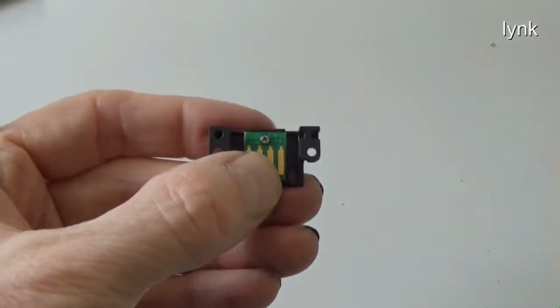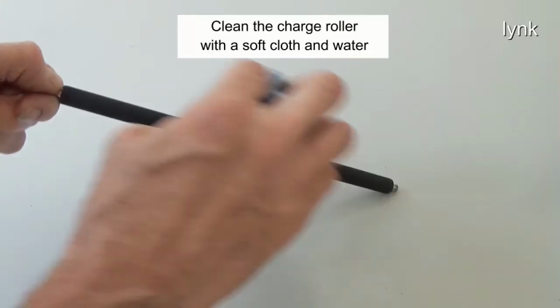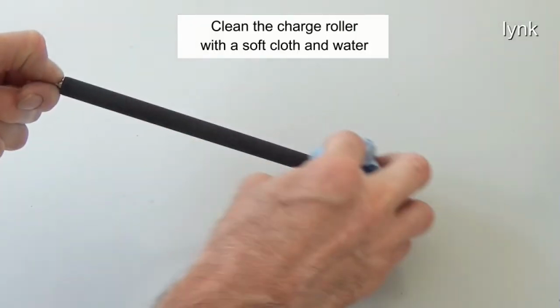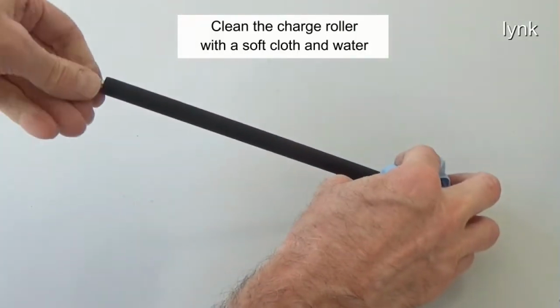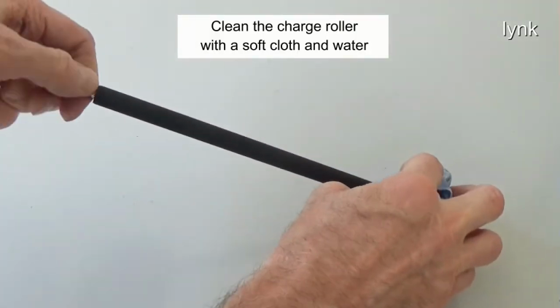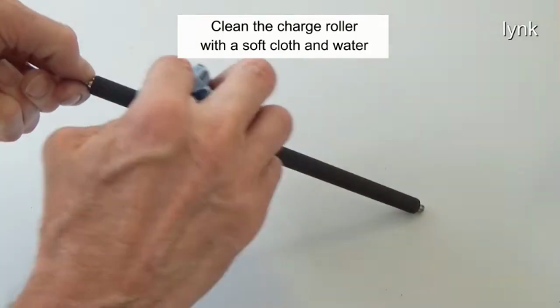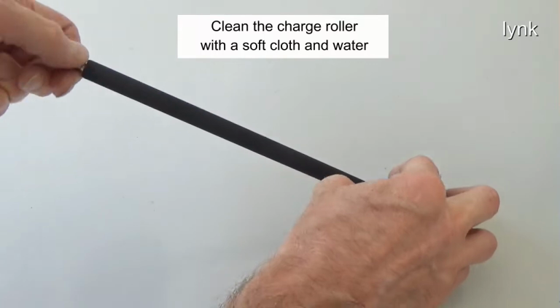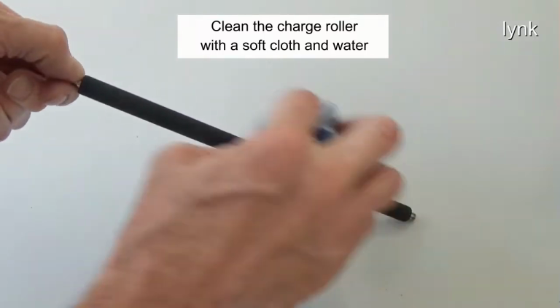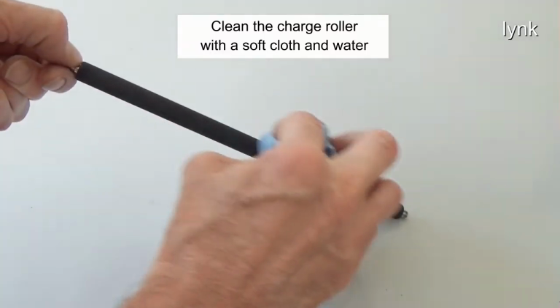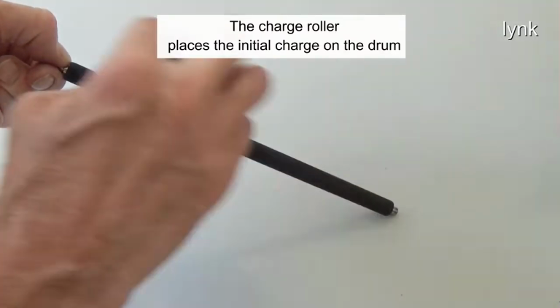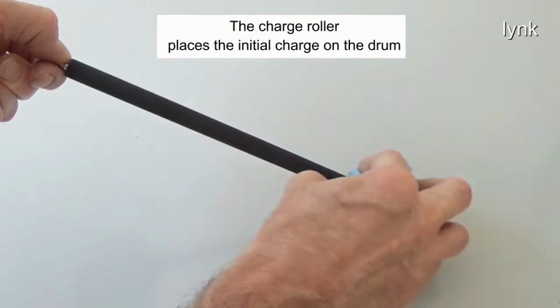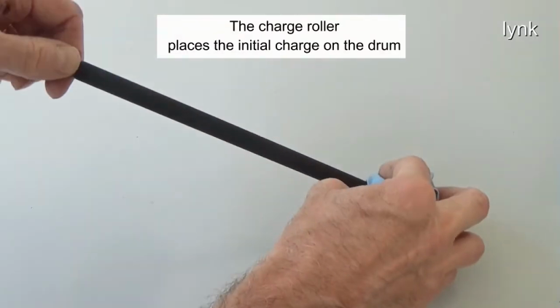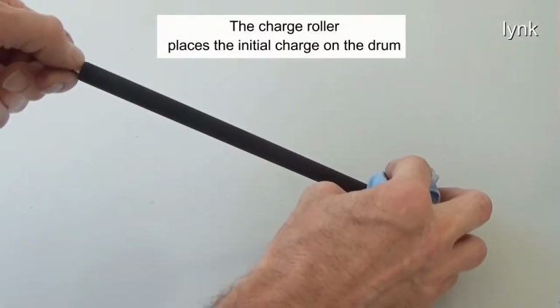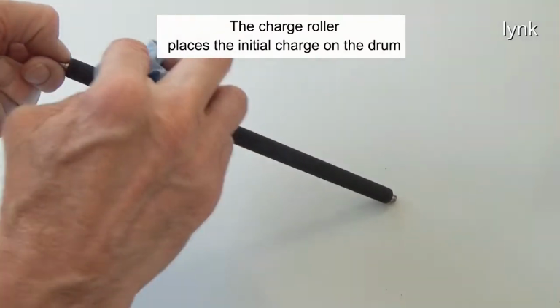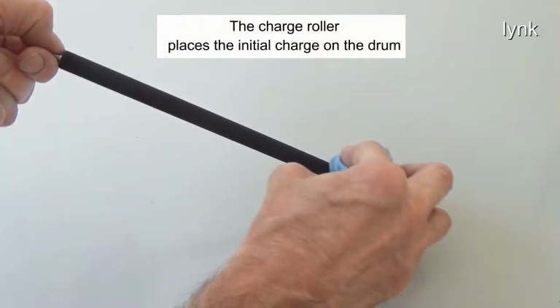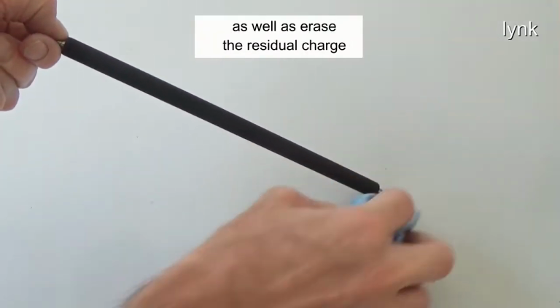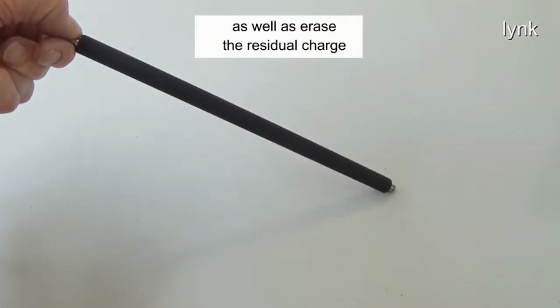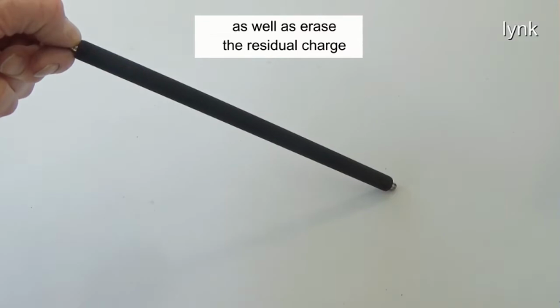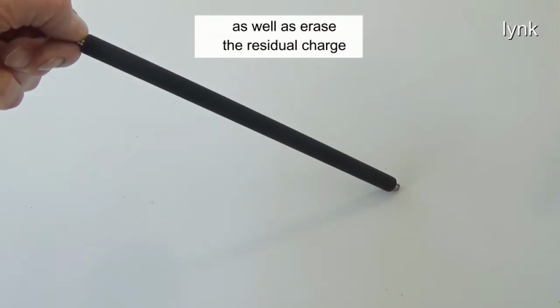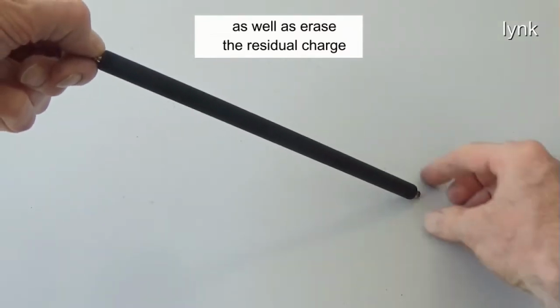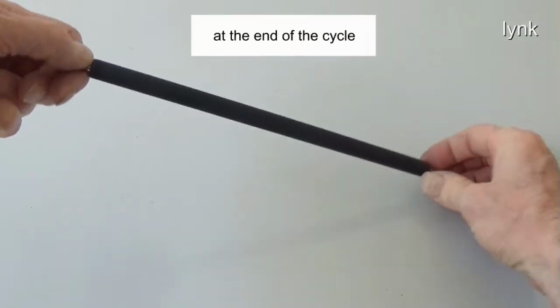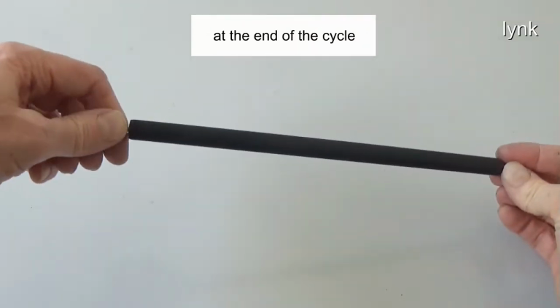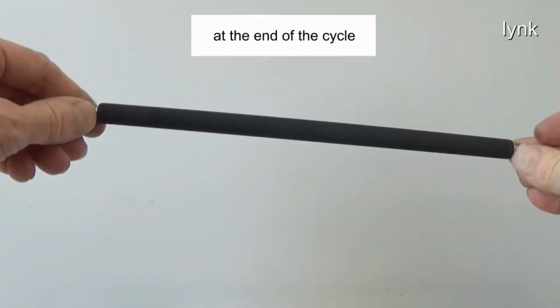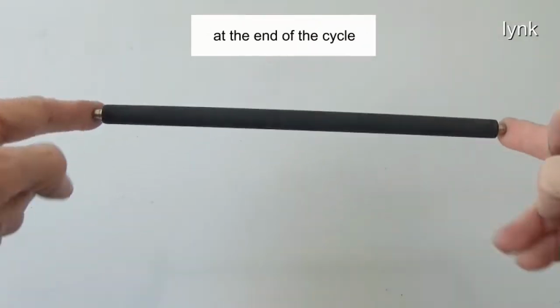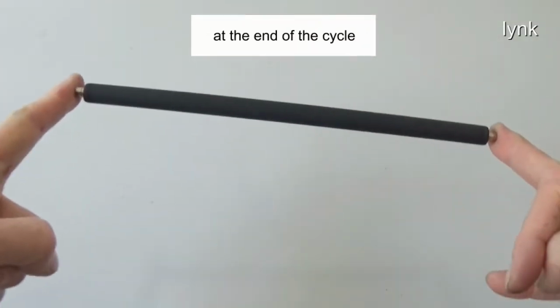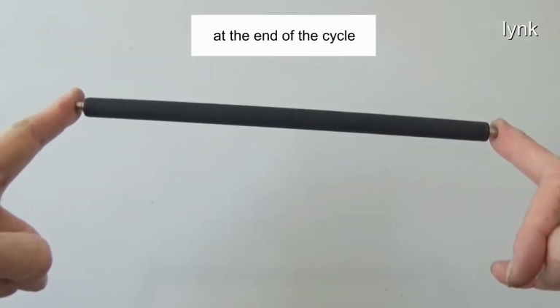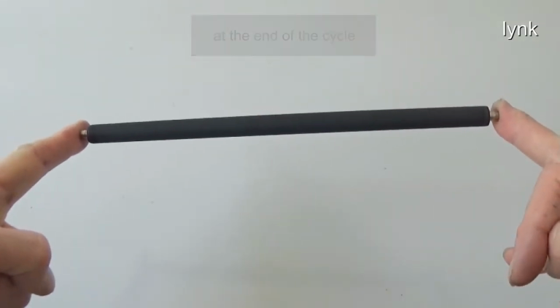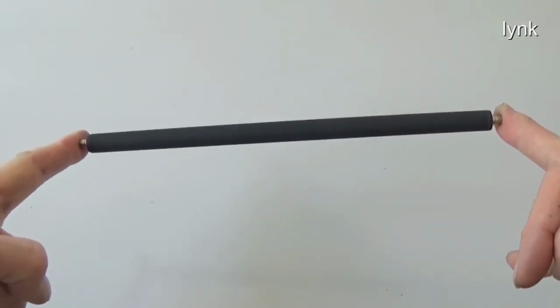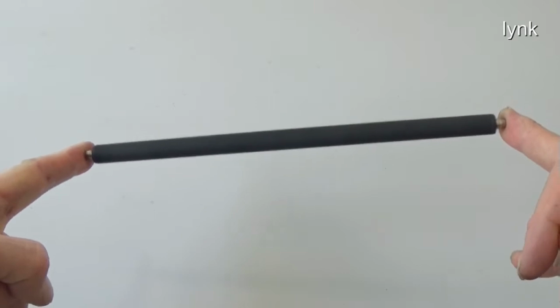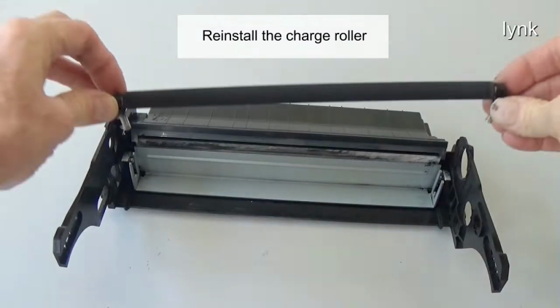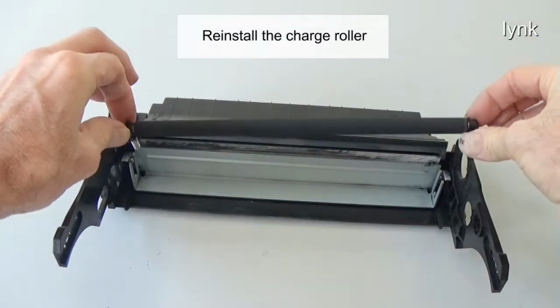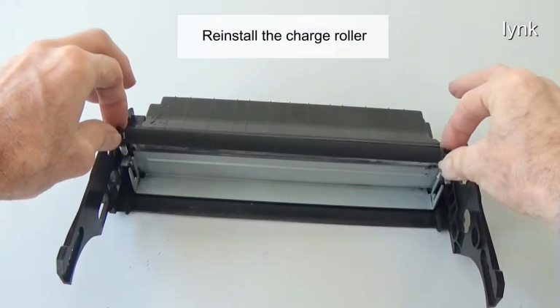Clean the charge roller with a soft cloth and water. The charge roller places the initial charge on the drum, as well as erases the residual charge at the end of the cycle. Reinstall the charge roller.